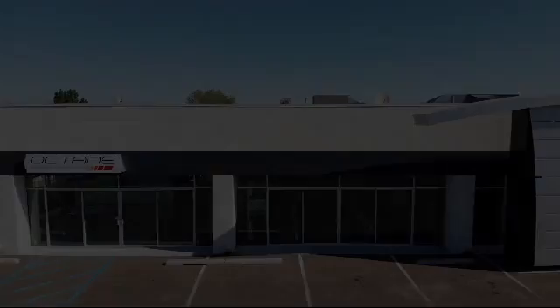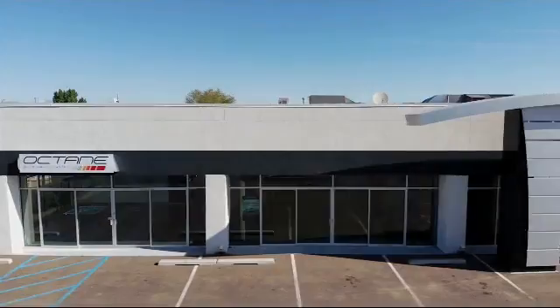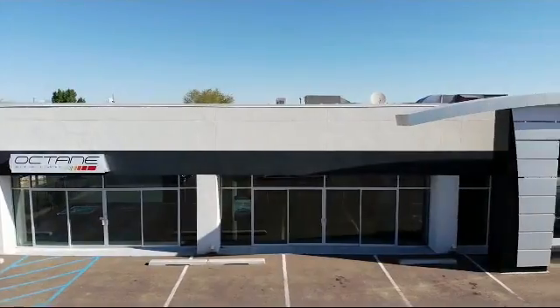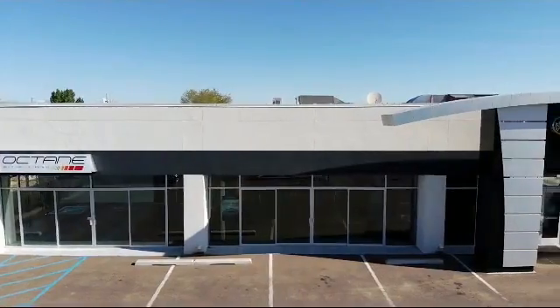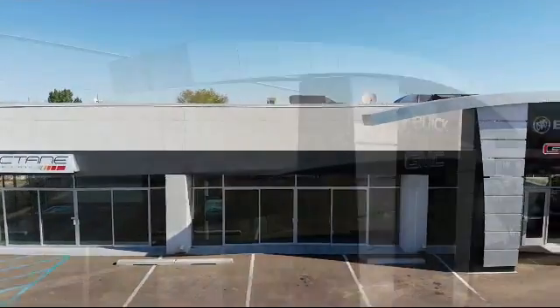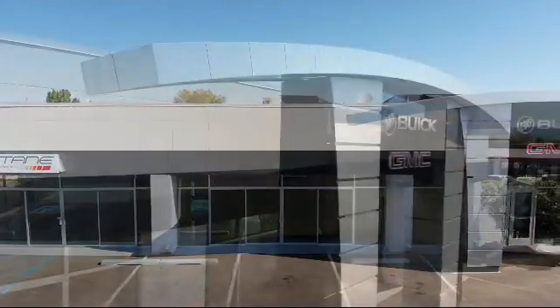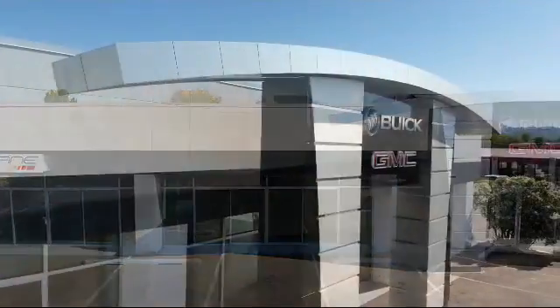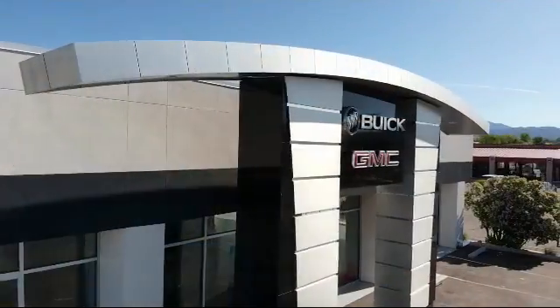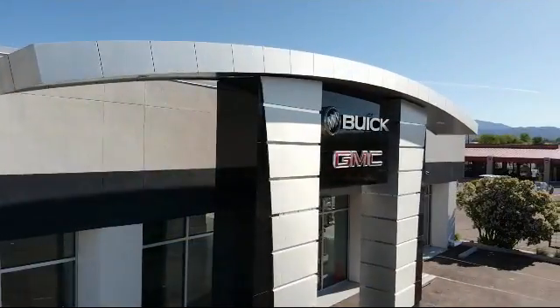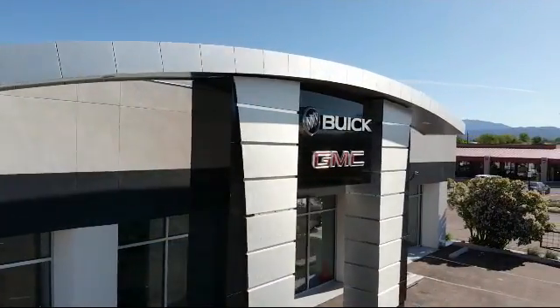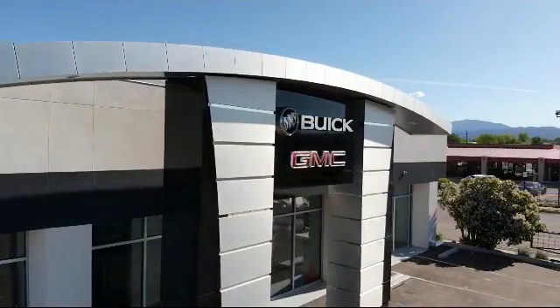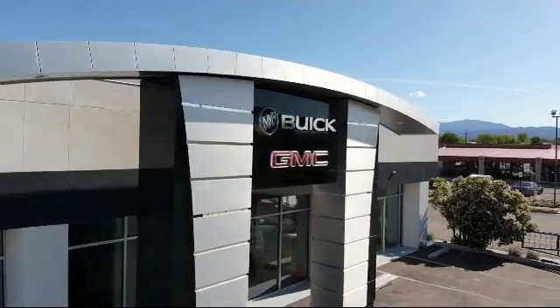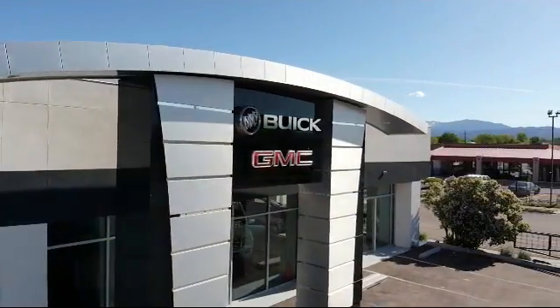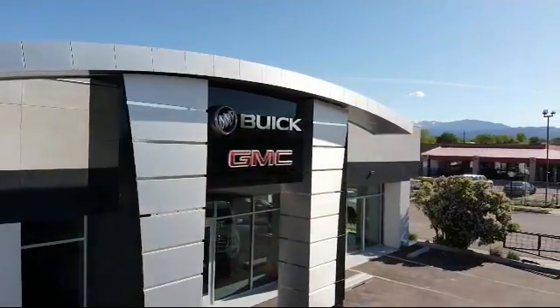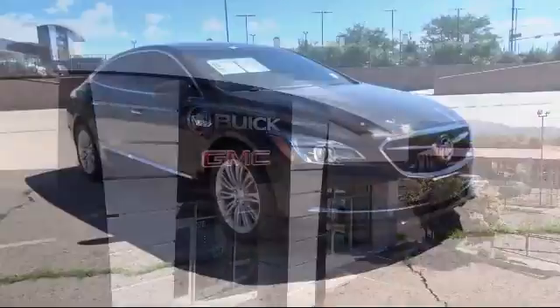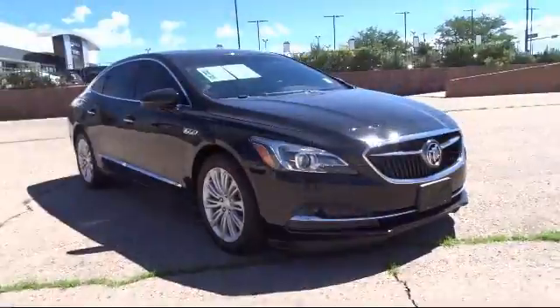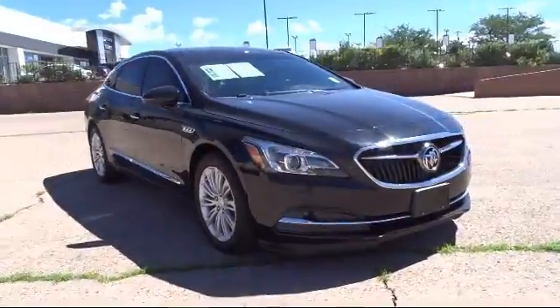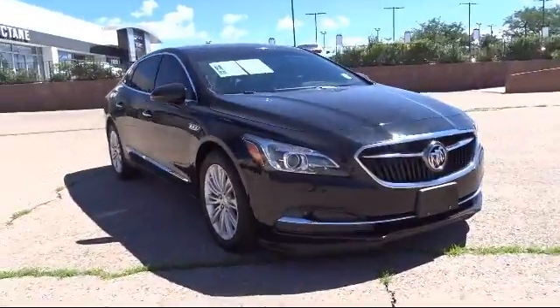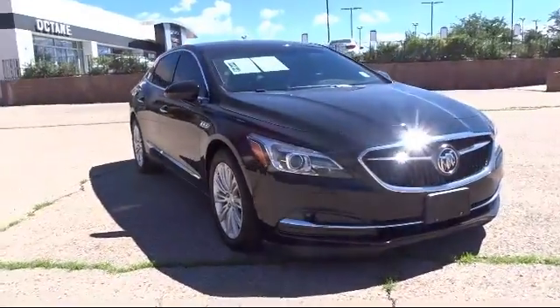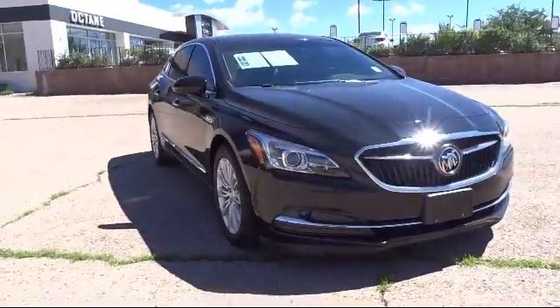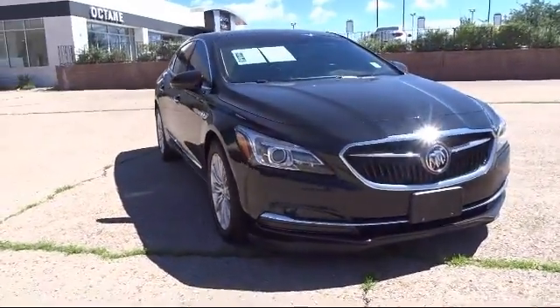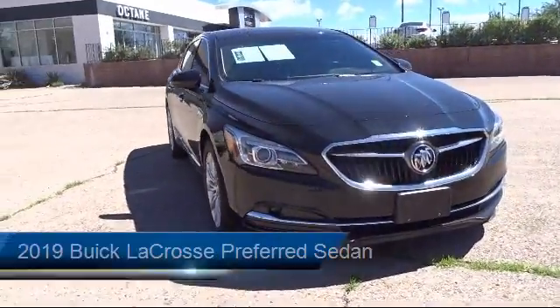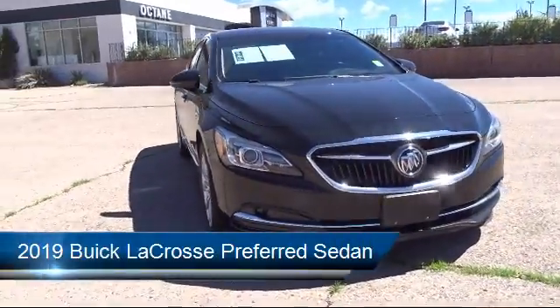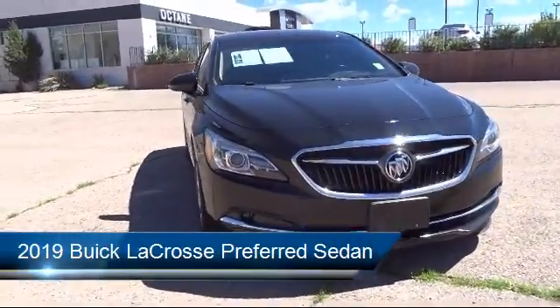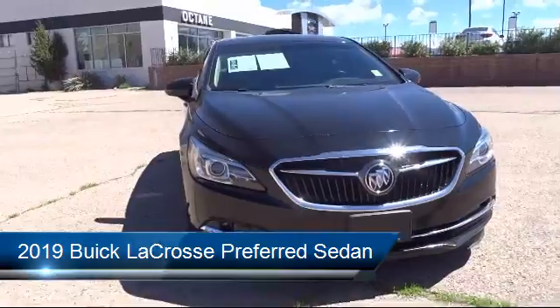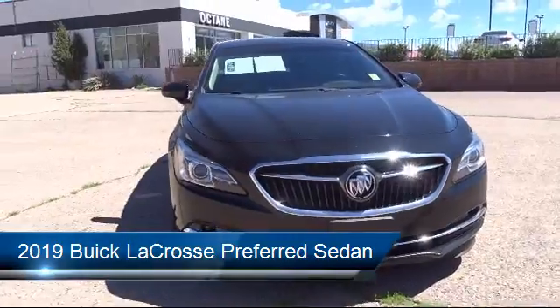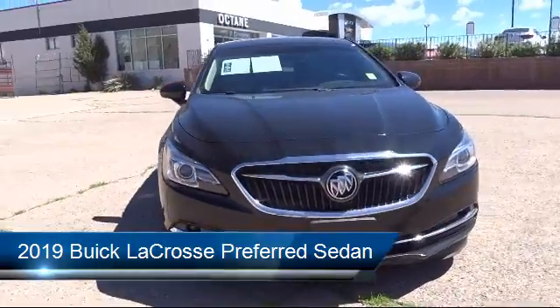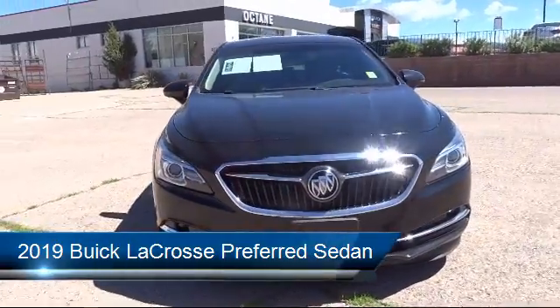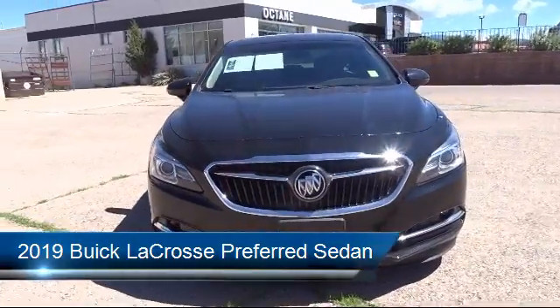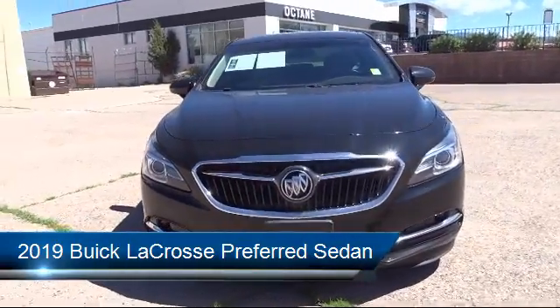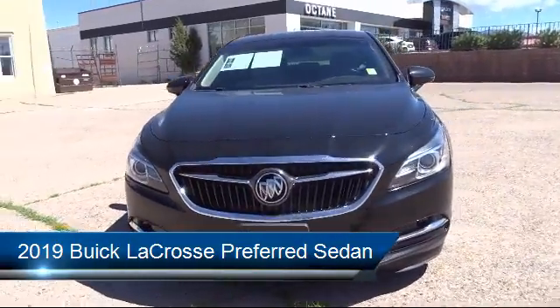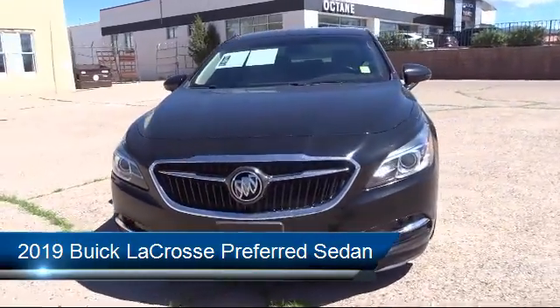Welcome to Octane Buick GMC, and here's a look at another one of our great vehicles from our inventory. It comes equipped with Preferred Equipment Group 1SB.